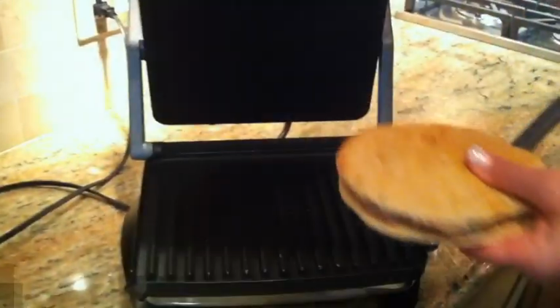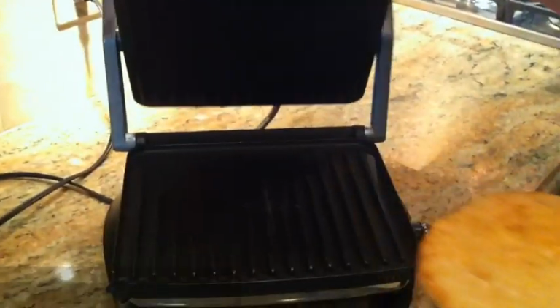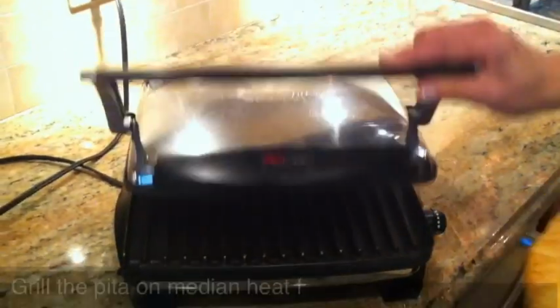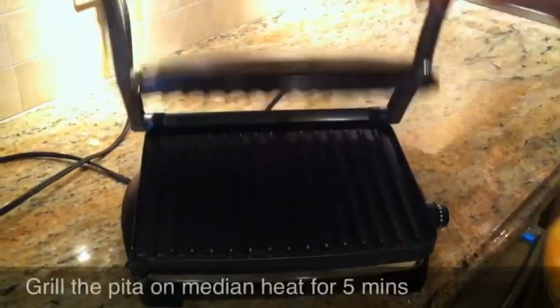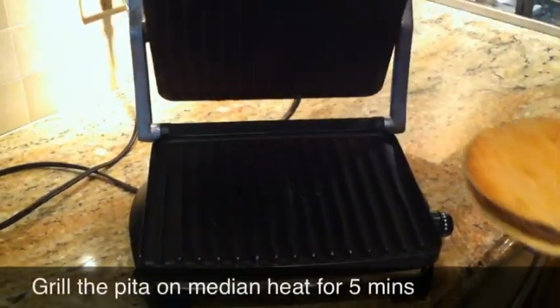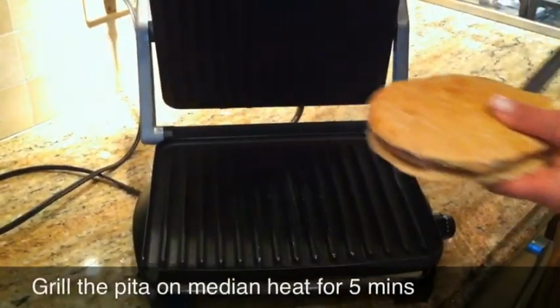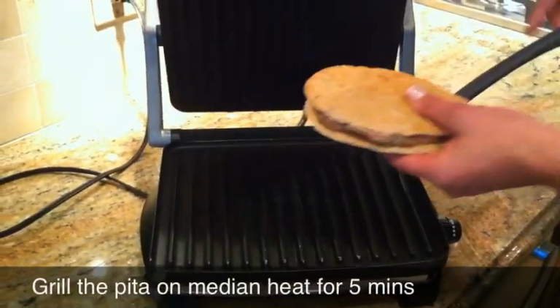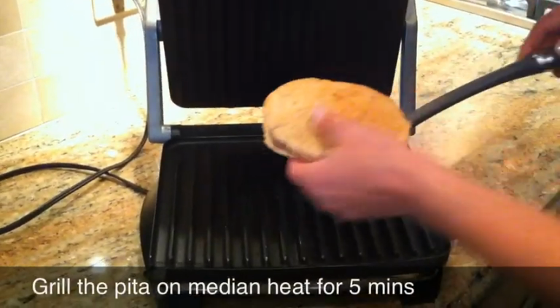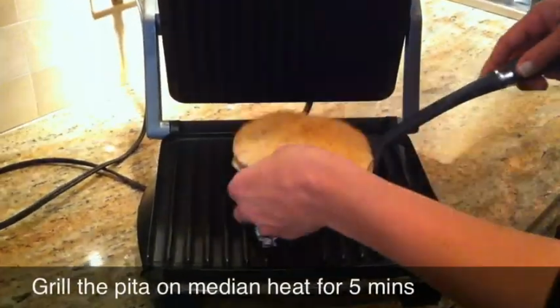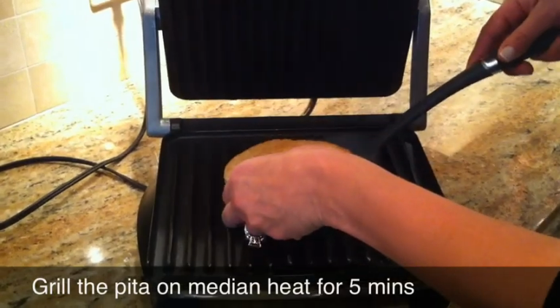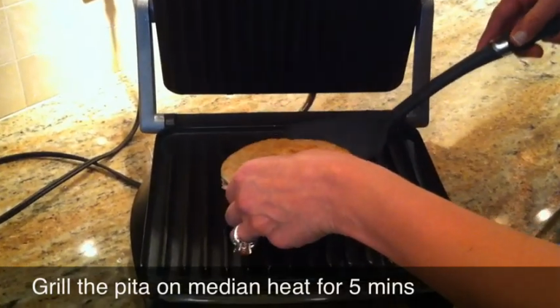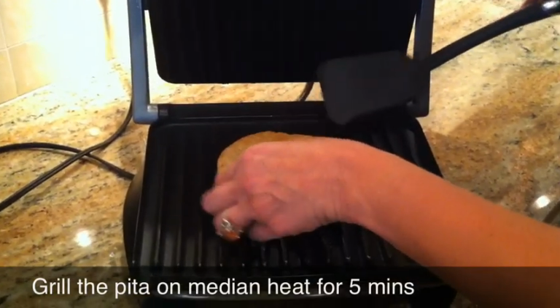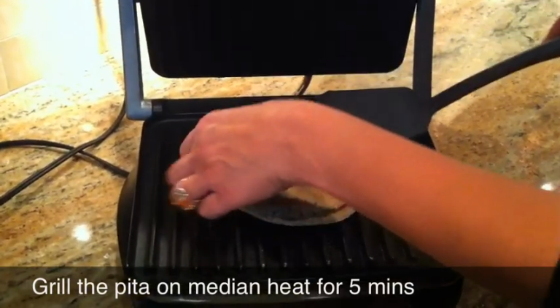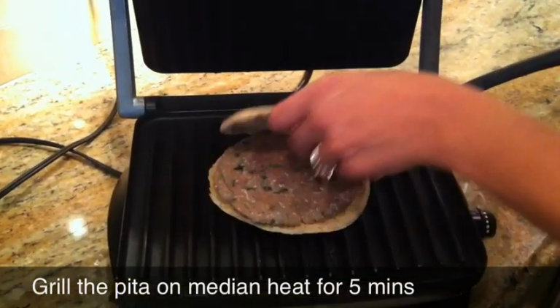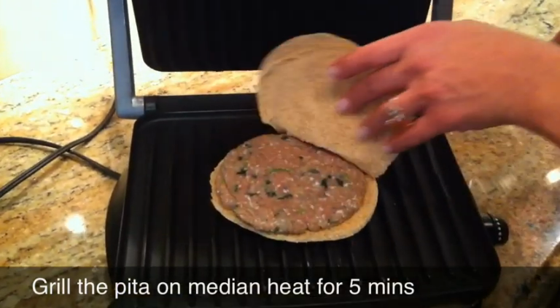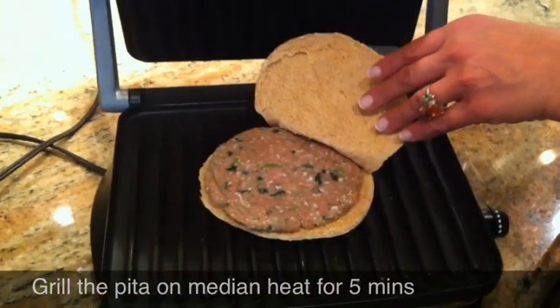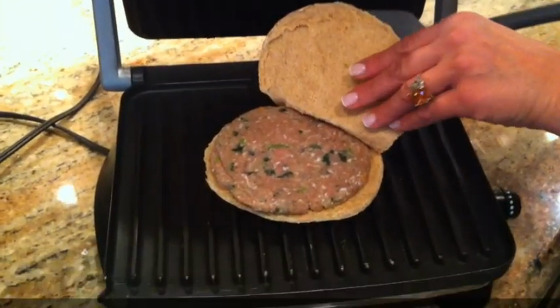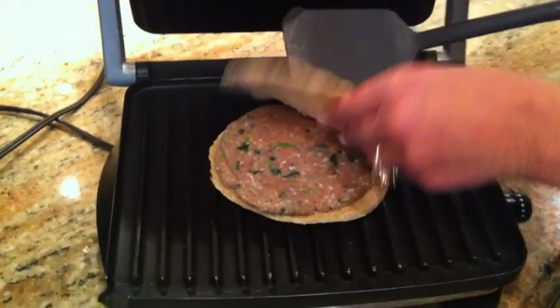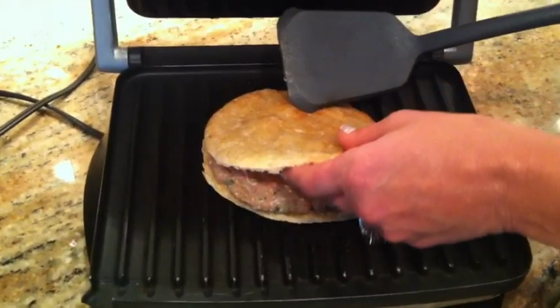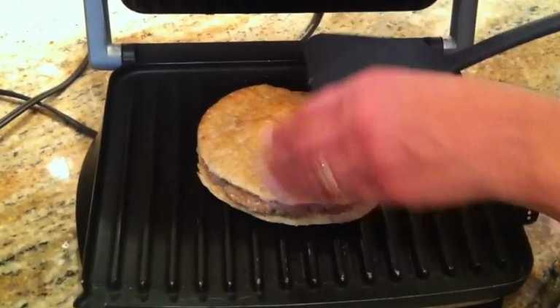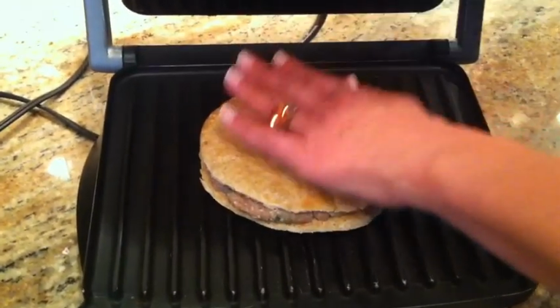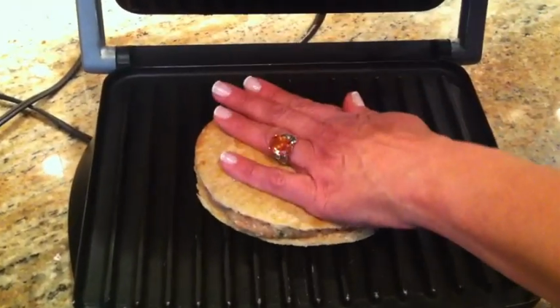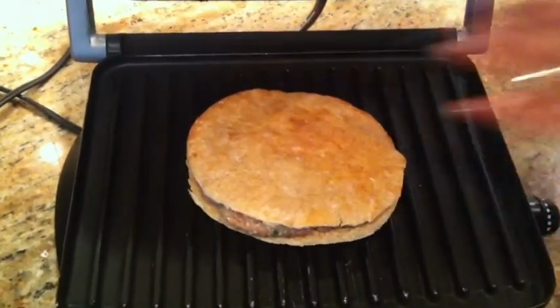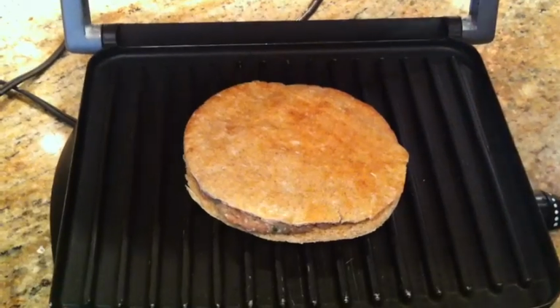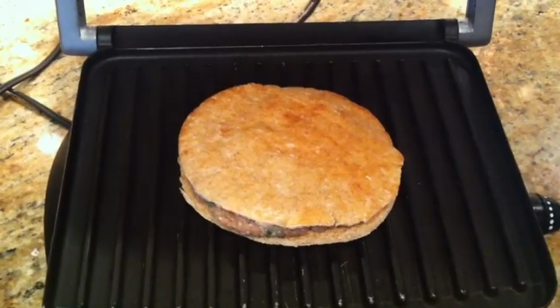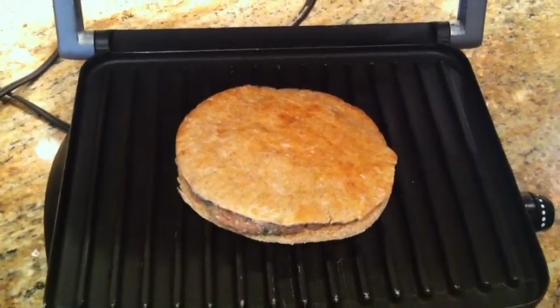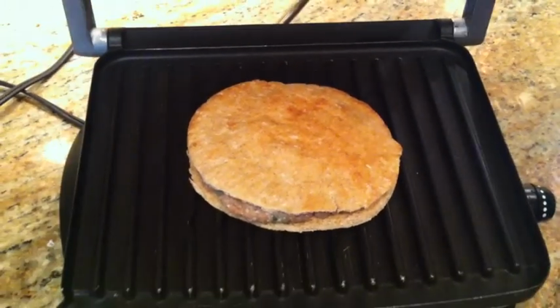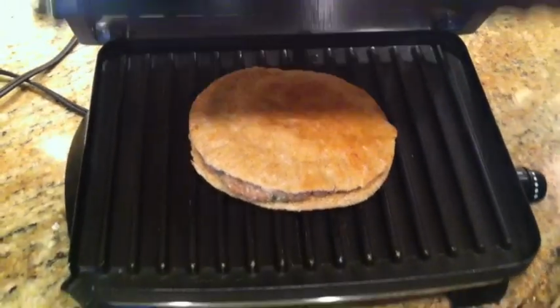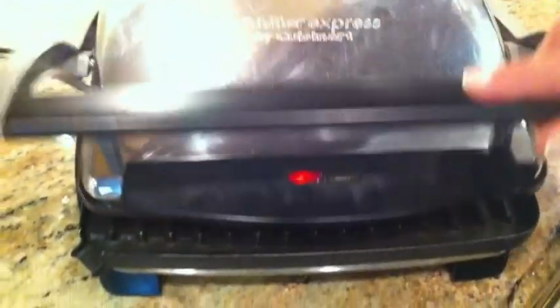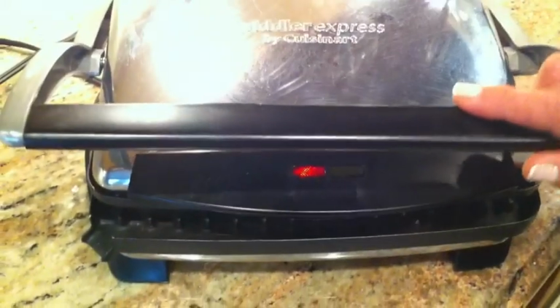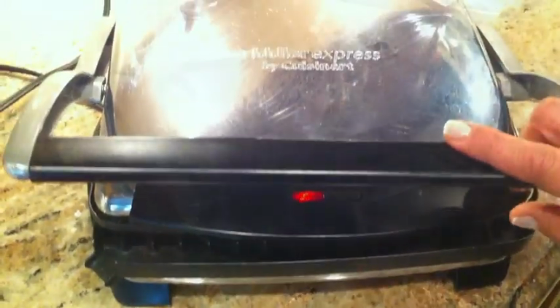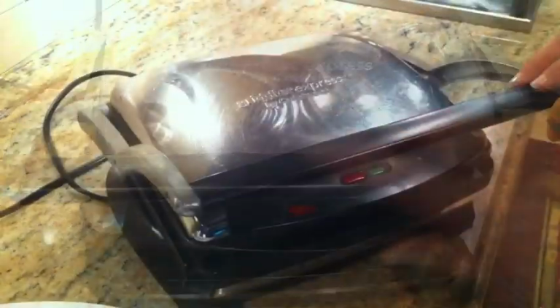On a press or a grill, we're going to place our burger with the meat and the inside just has a patty. Press down. It's ready.